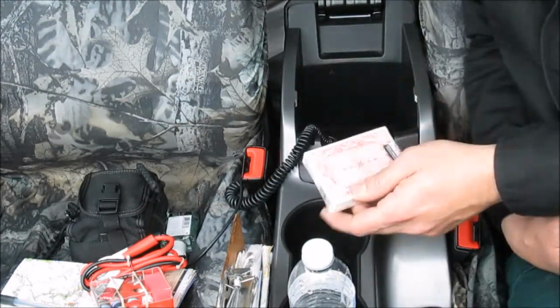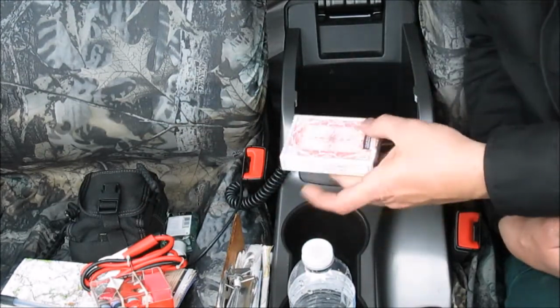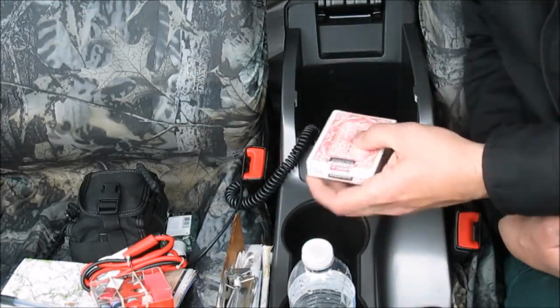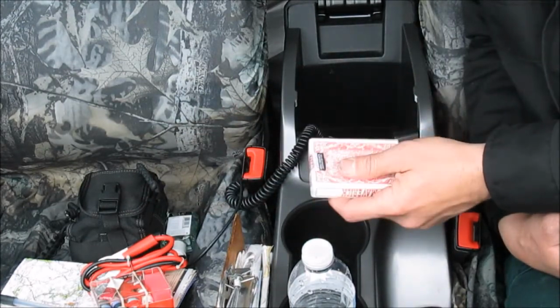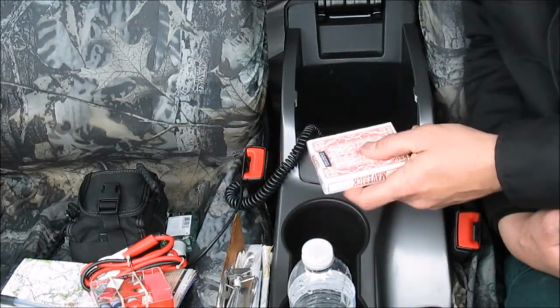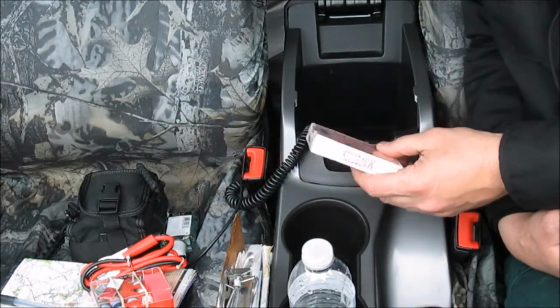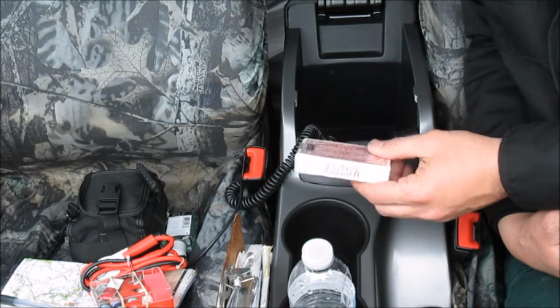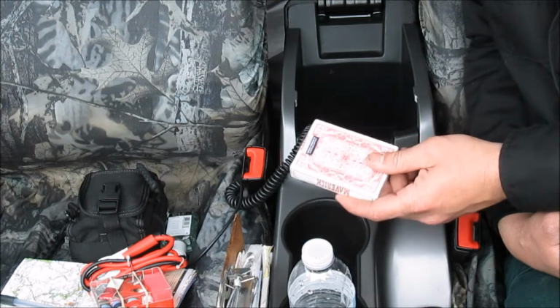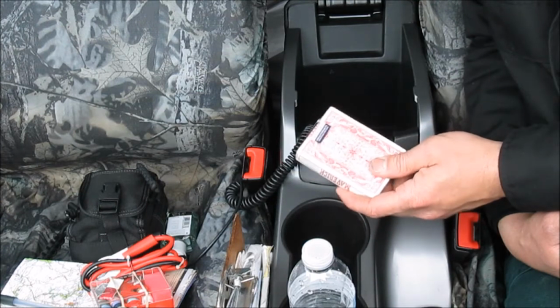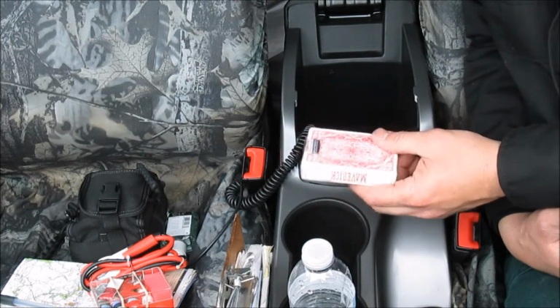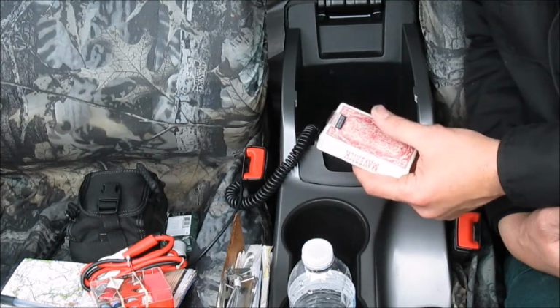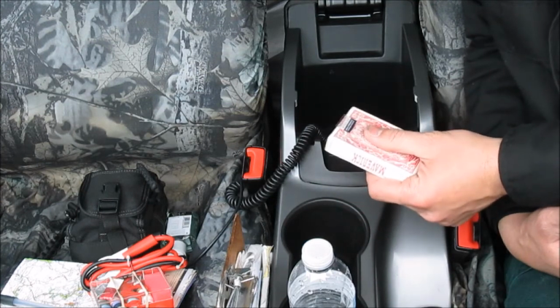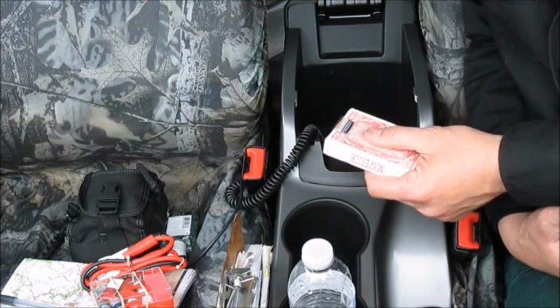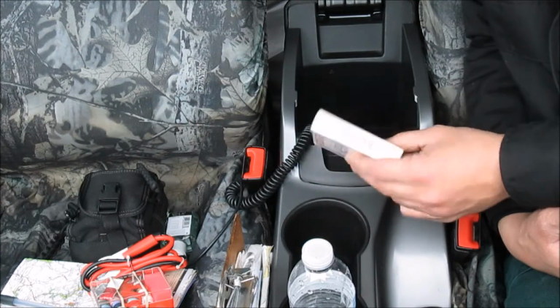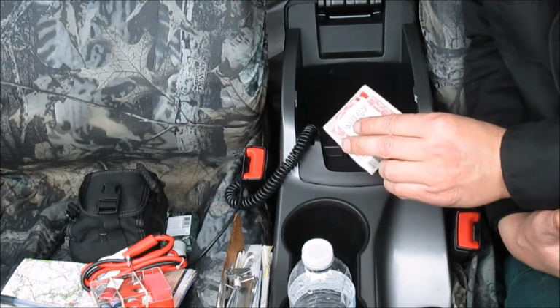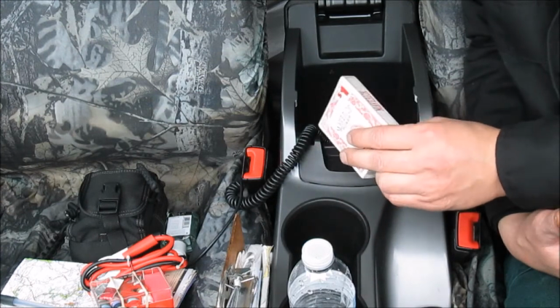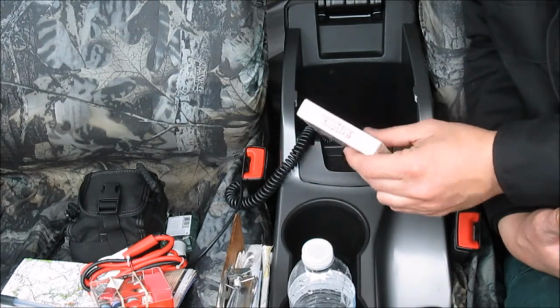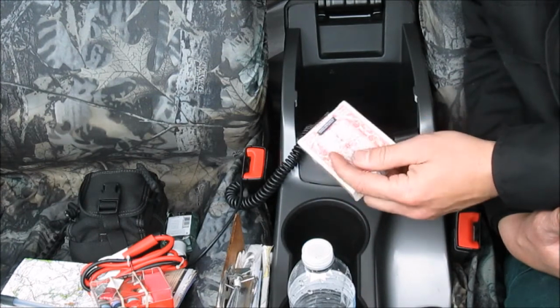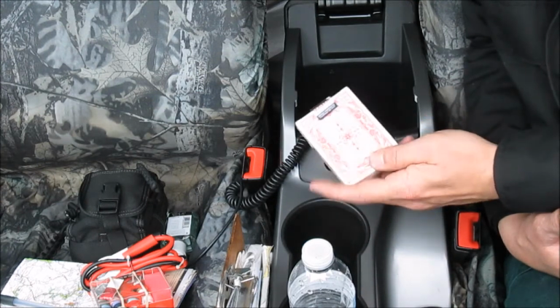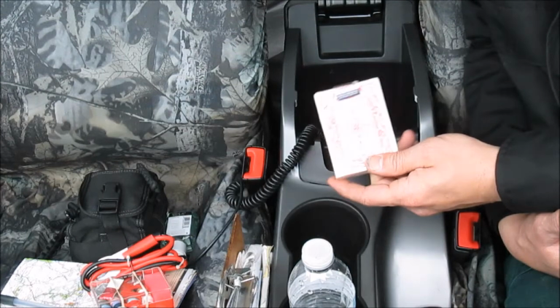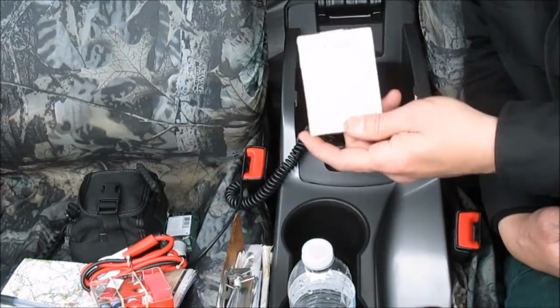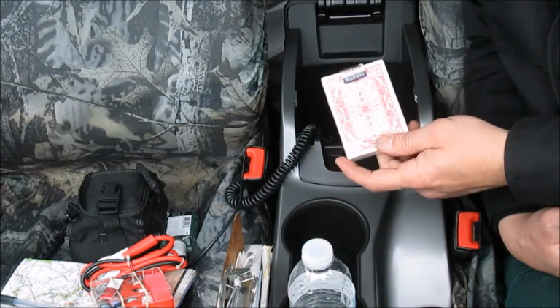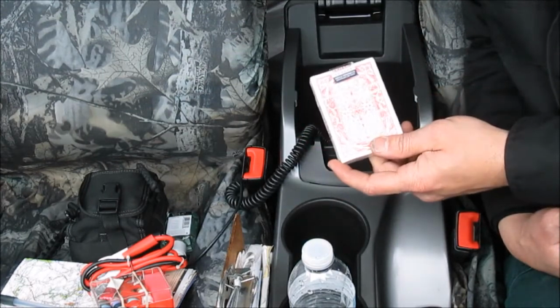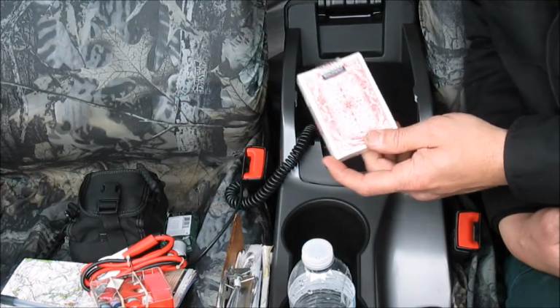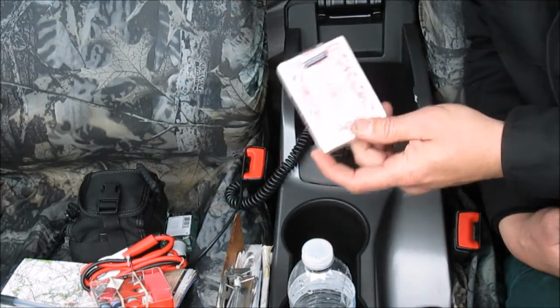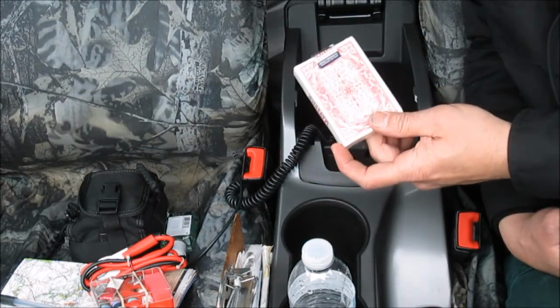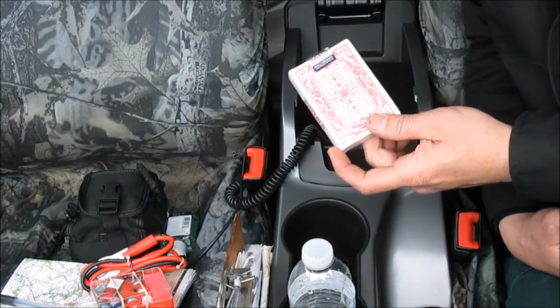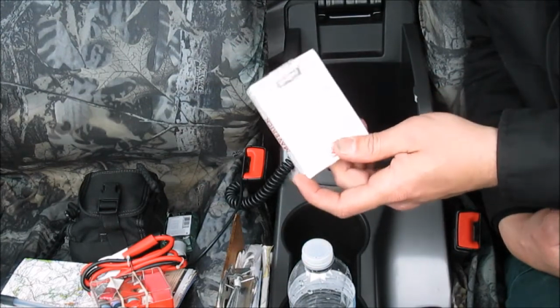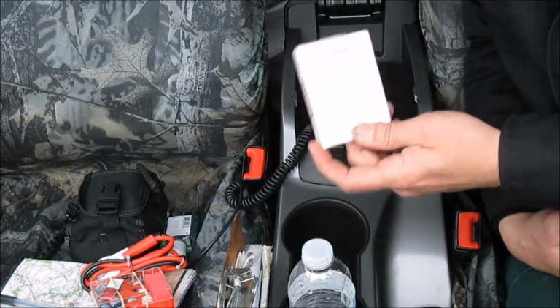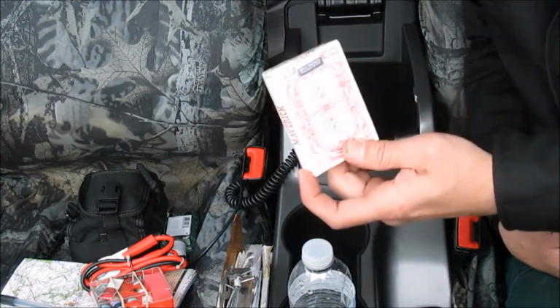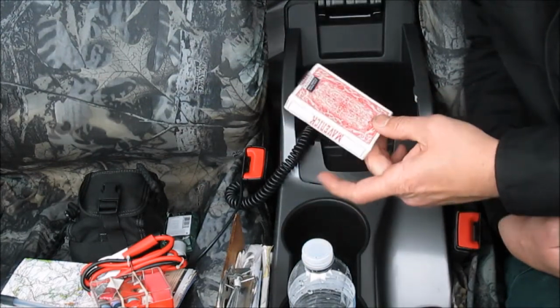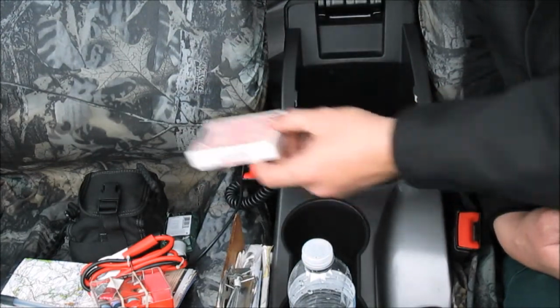A deck of playing cards. Sometimes I go out of town and you get tired of watching TV or whatever else, and sometimes you need help keeping a conversation with yourself. So, some playing cards.